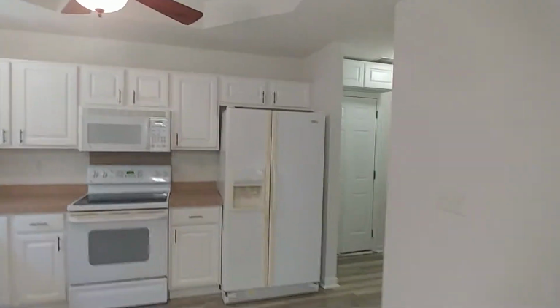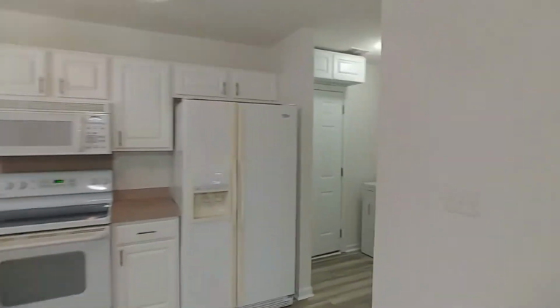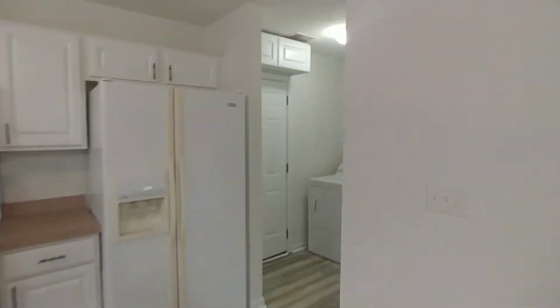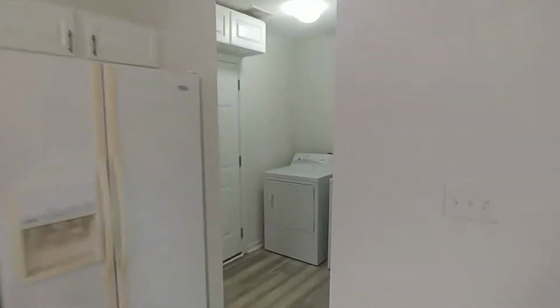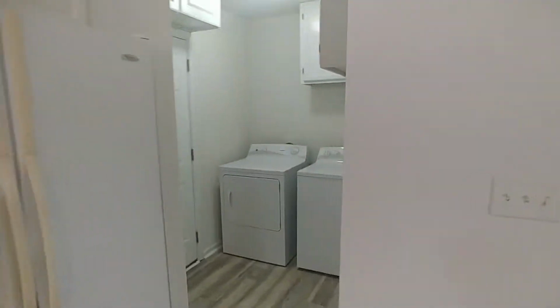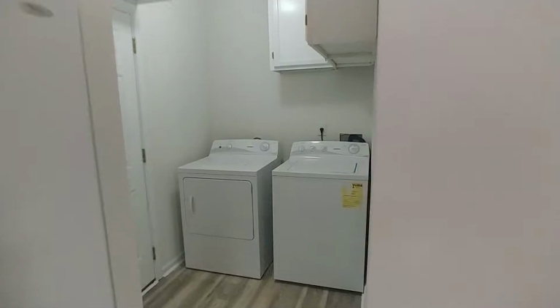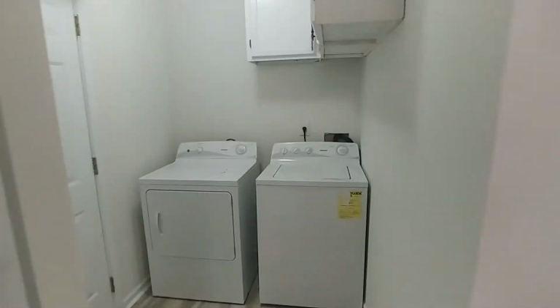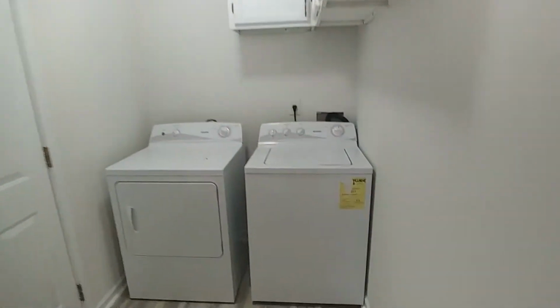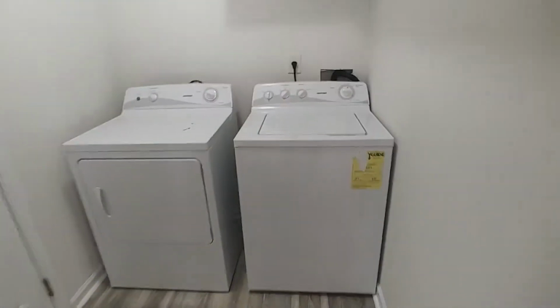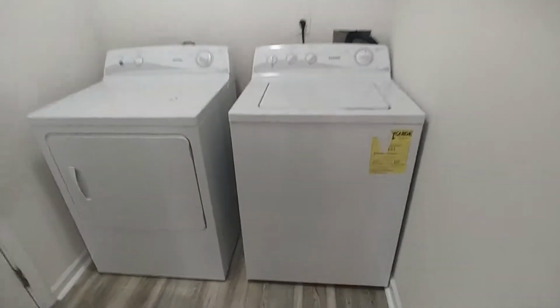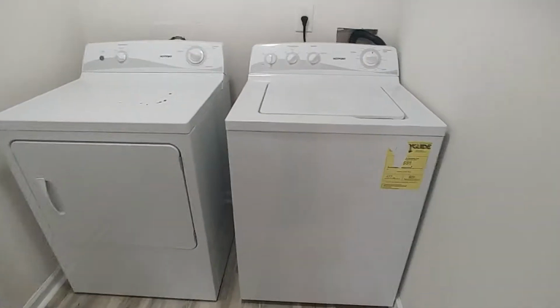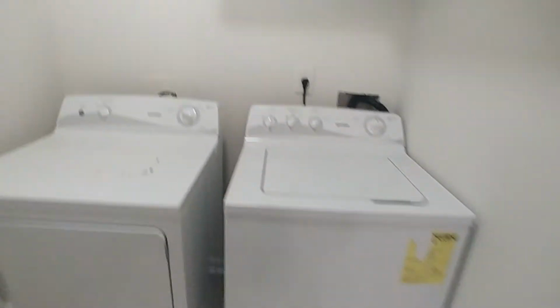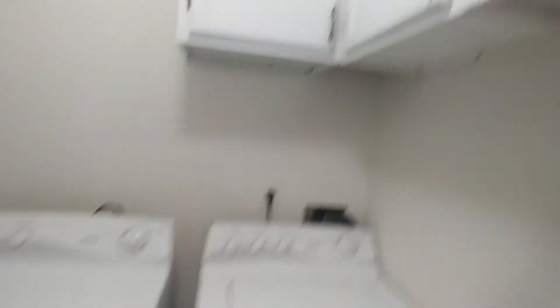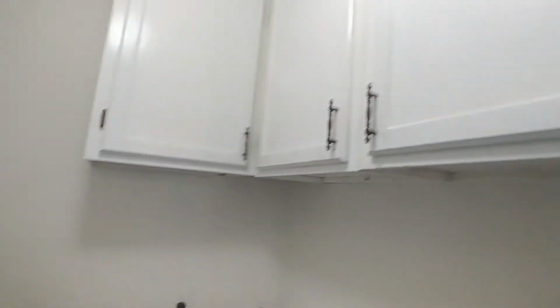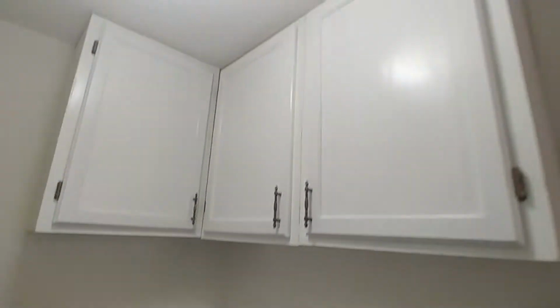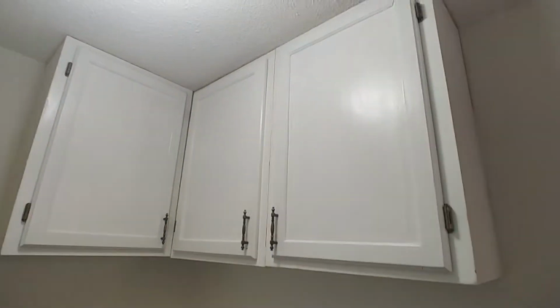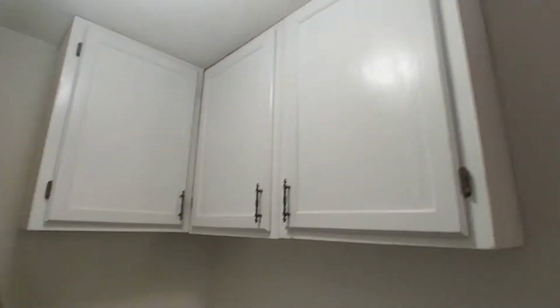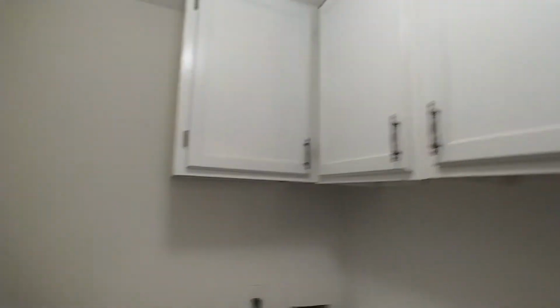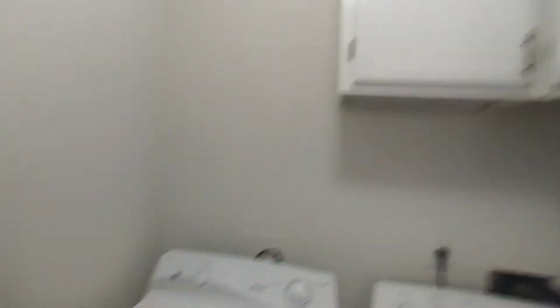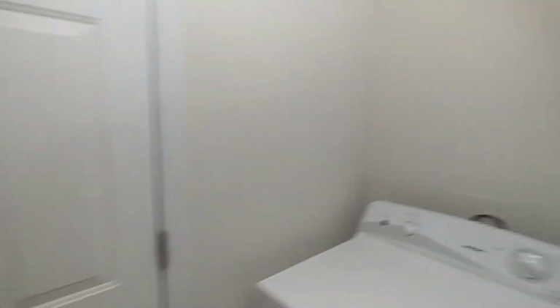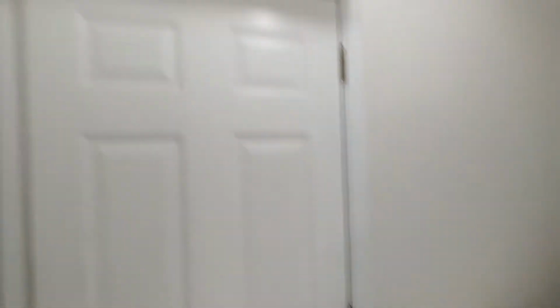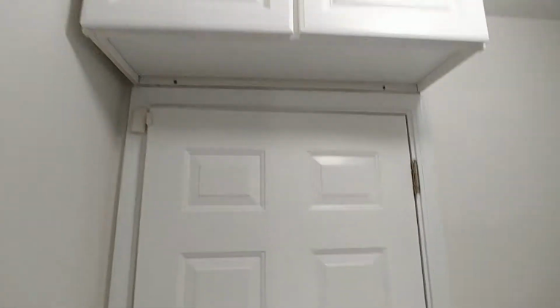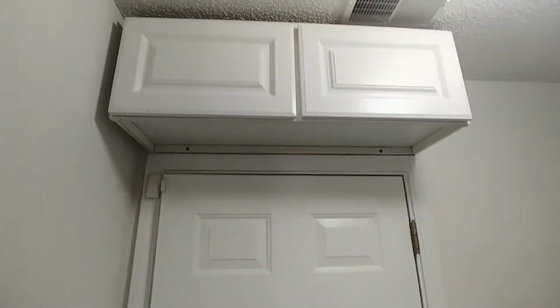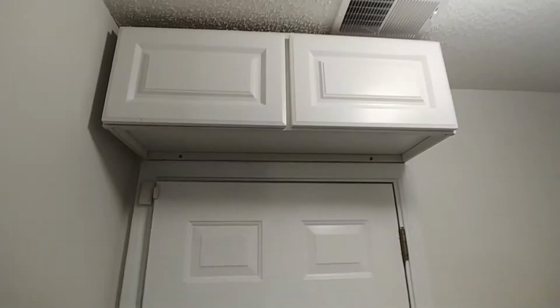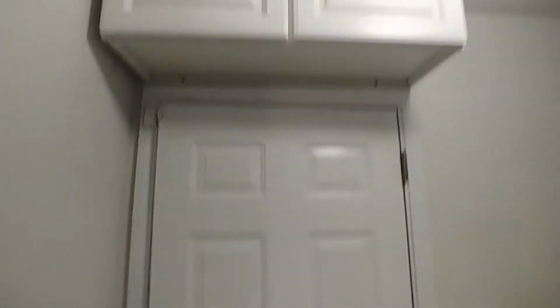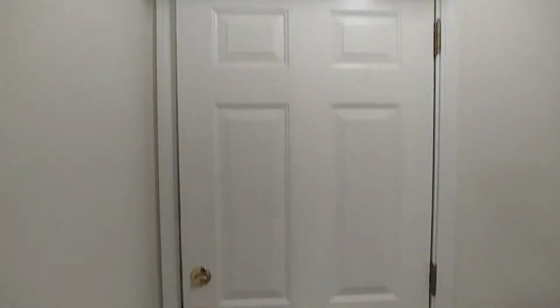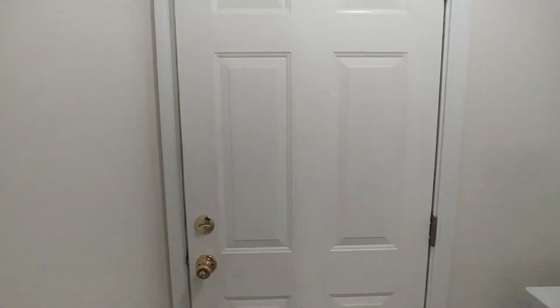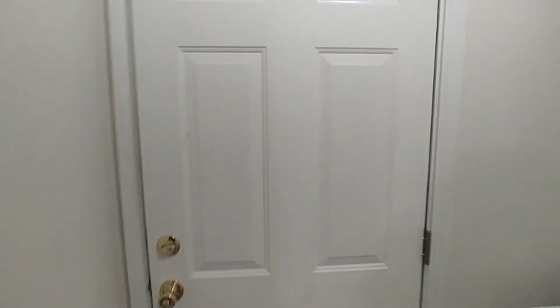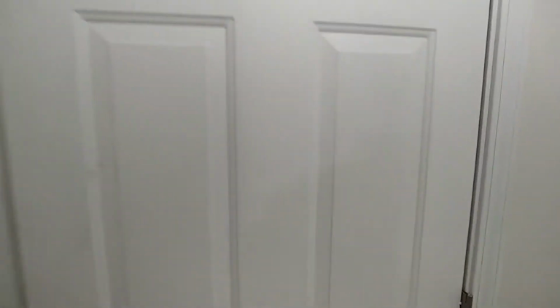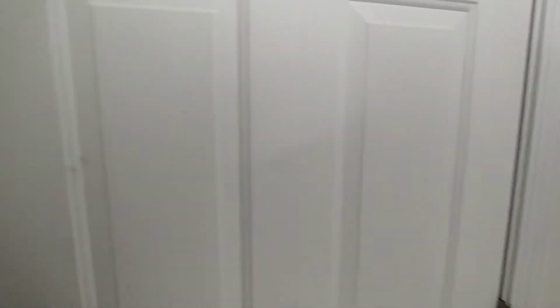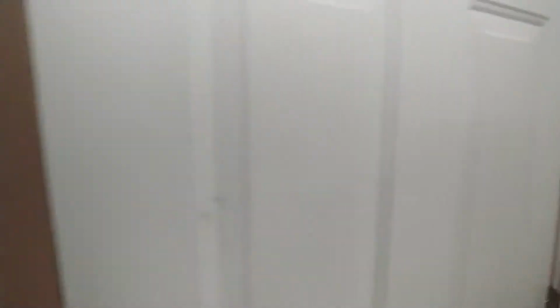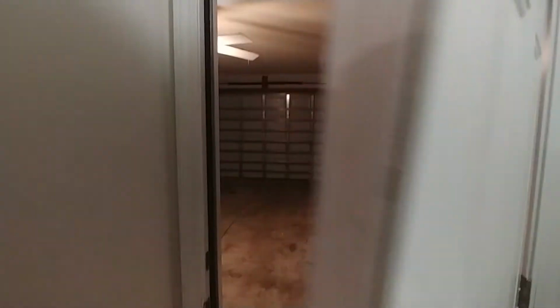Just off the kitchen we have our laundry room. There's a washer and dryer, cabinet space up high, and some additional cabinet space over the door, which takes us to the two-car garage.